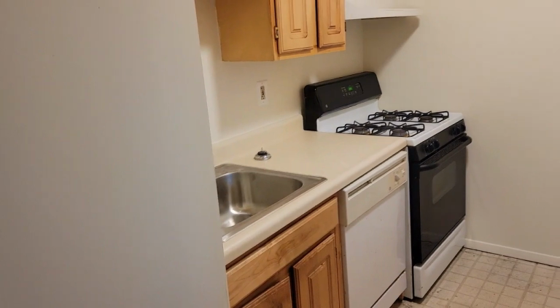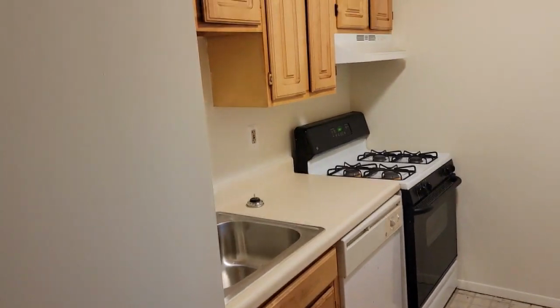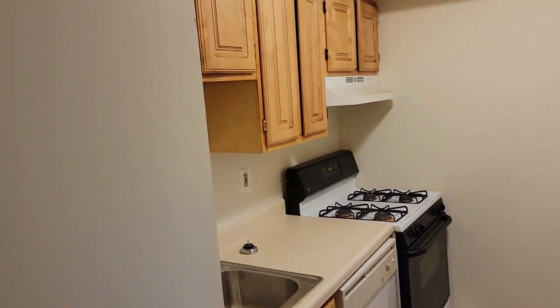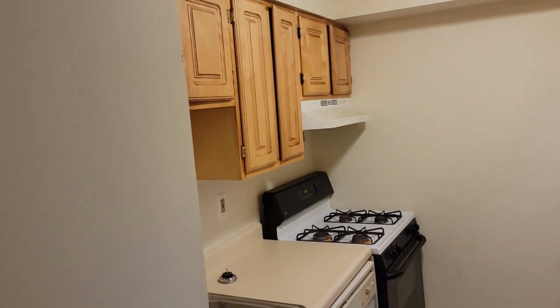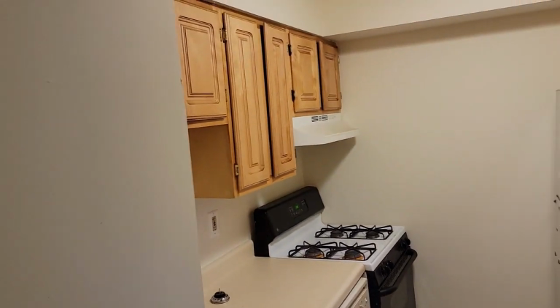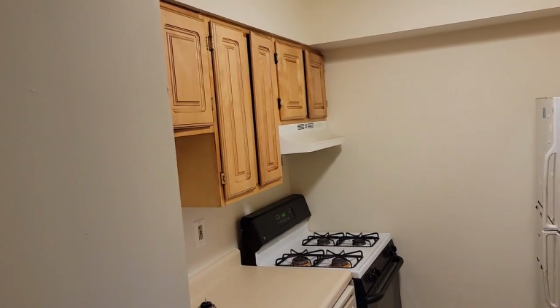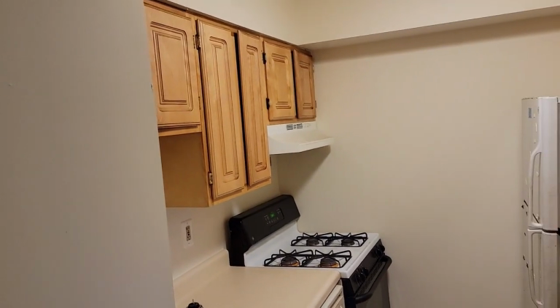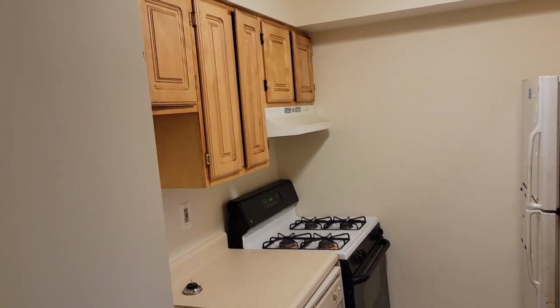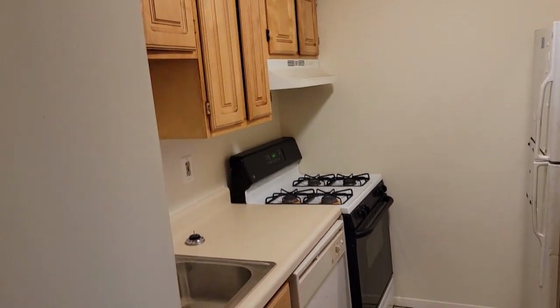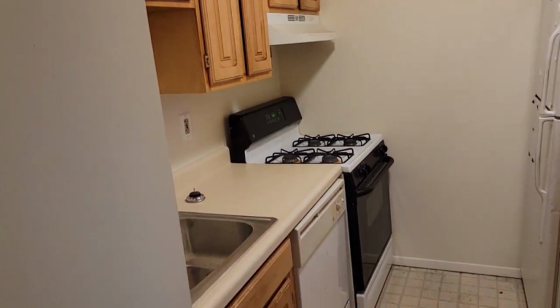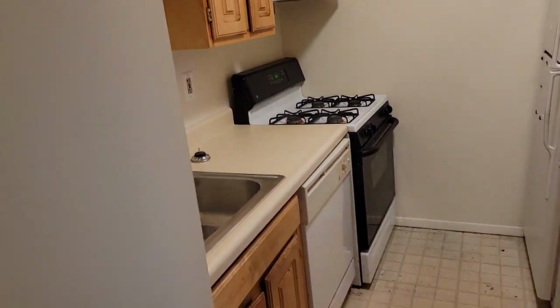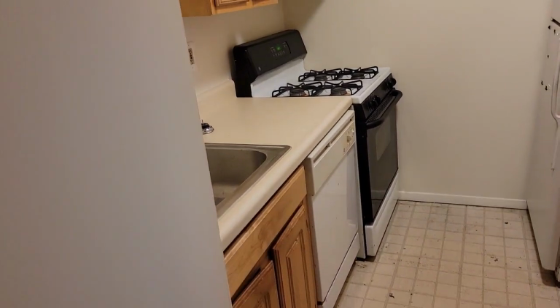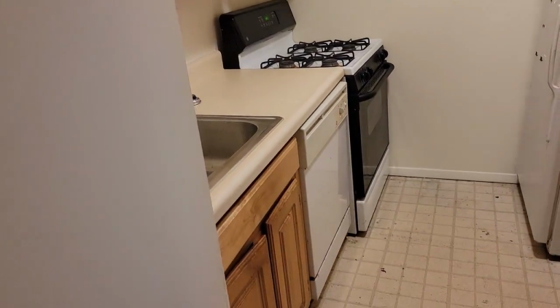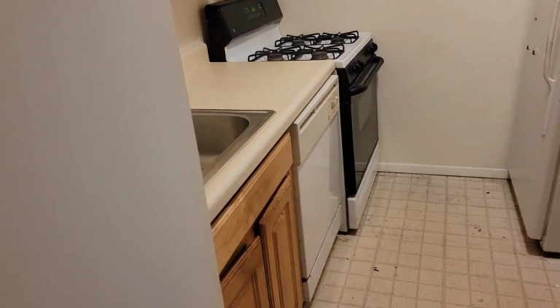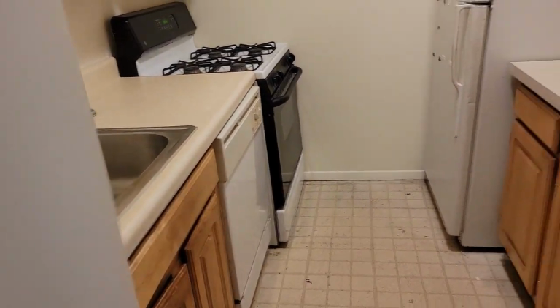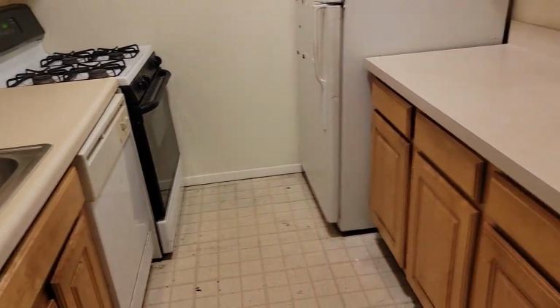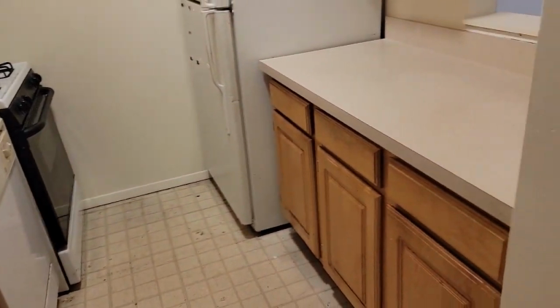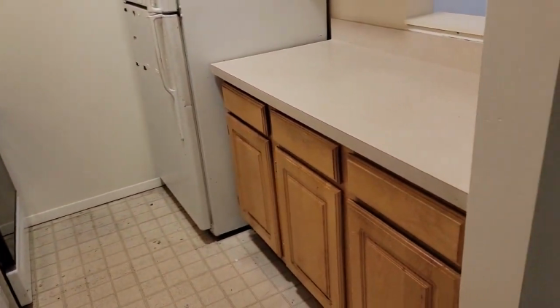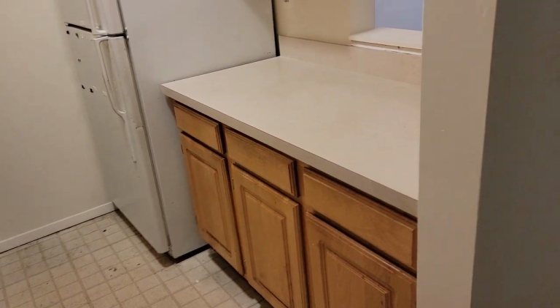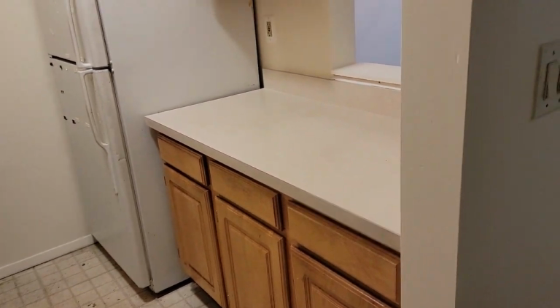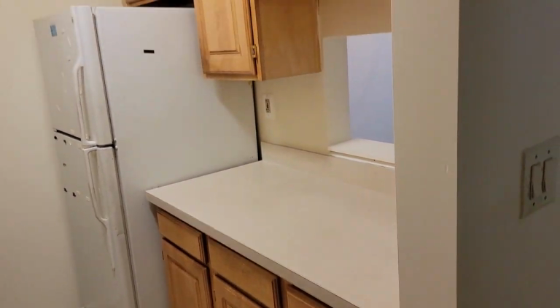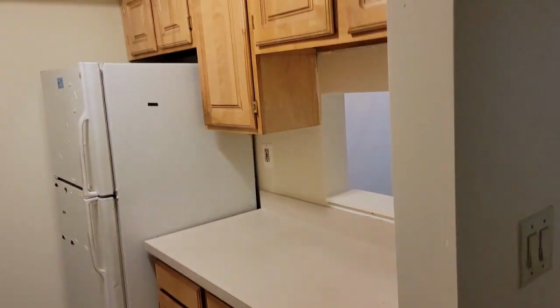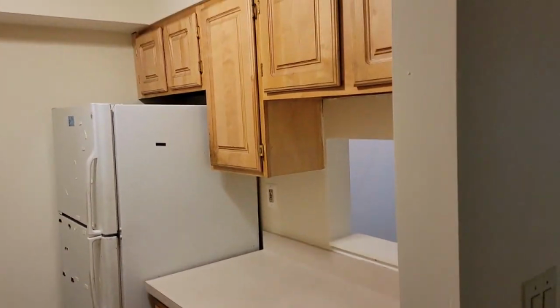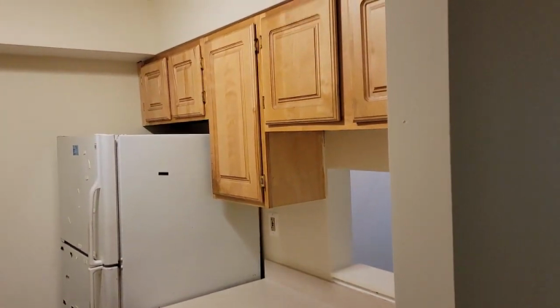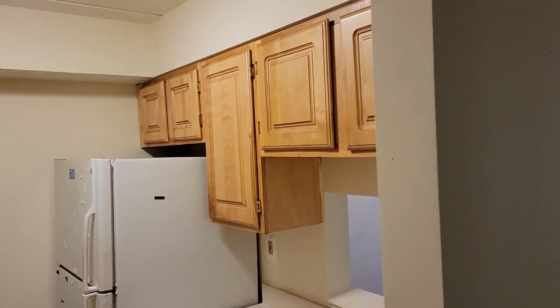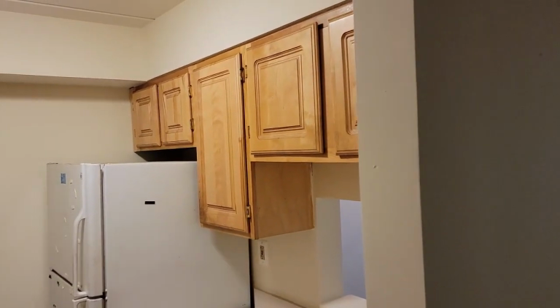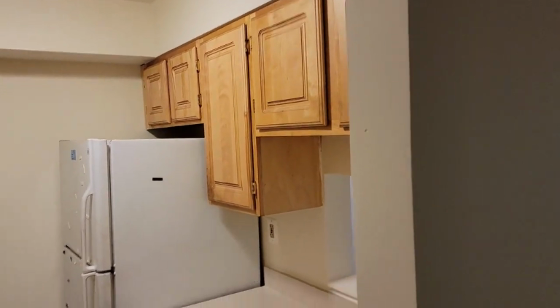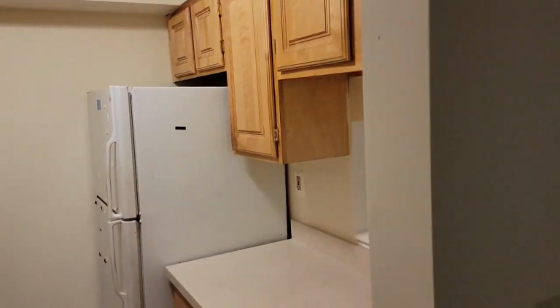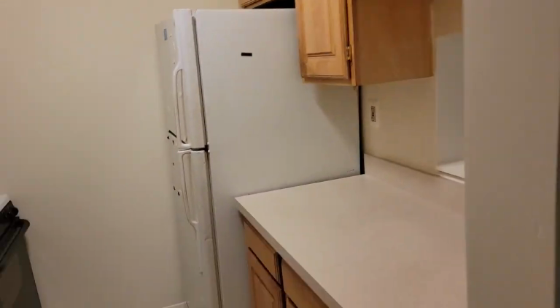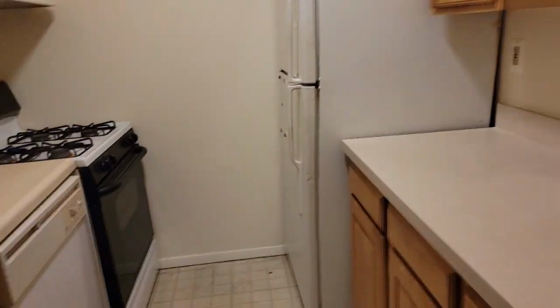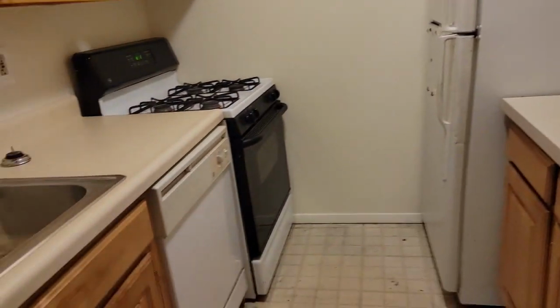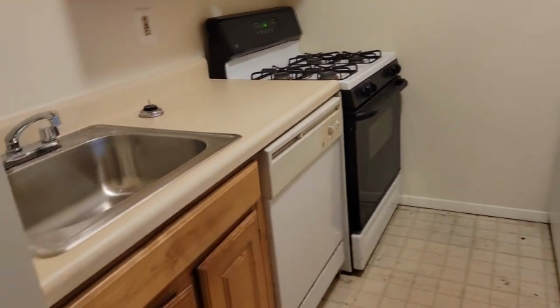There's a lot of cabinet space, a lot of counter preparation space, and a dishwasher.